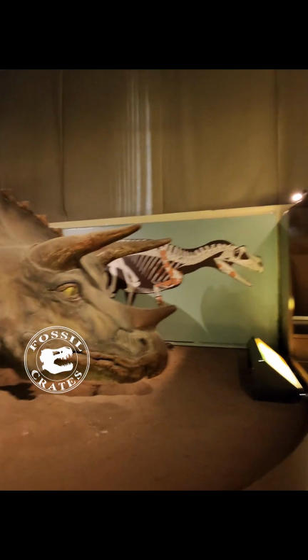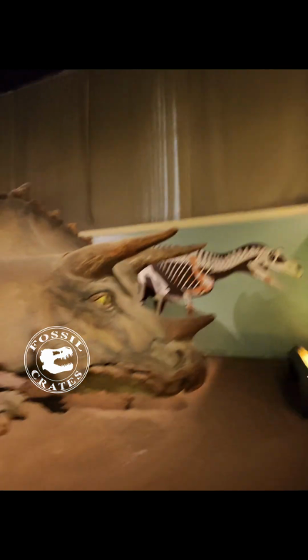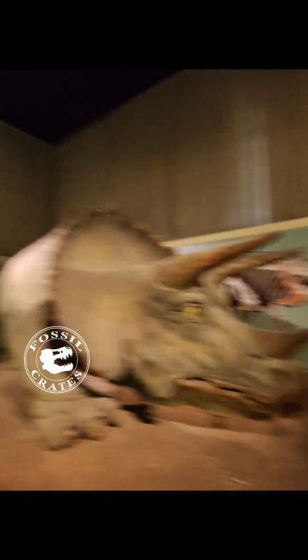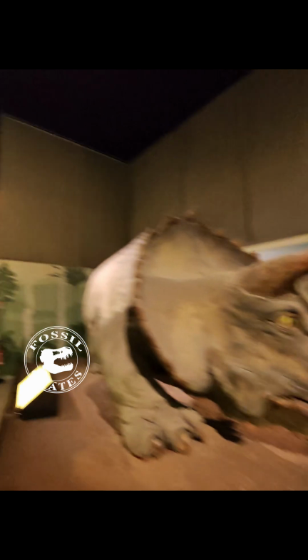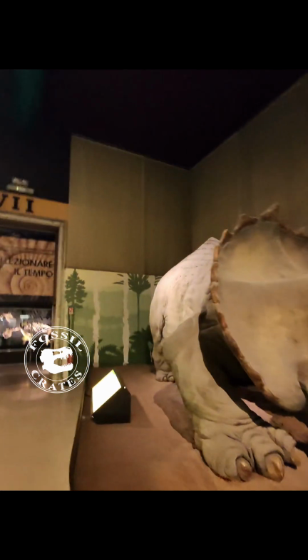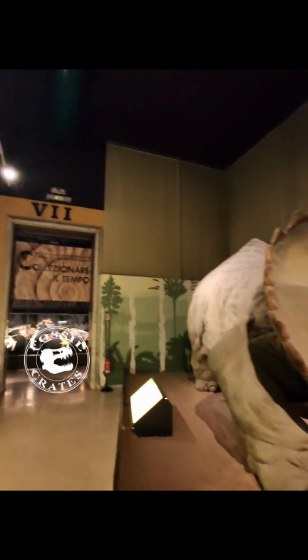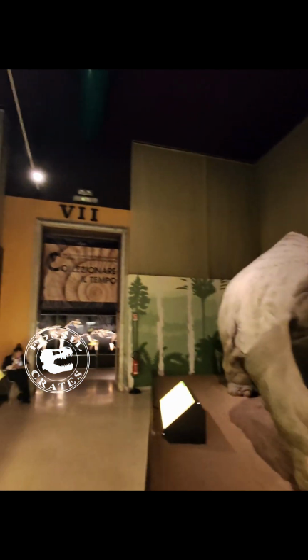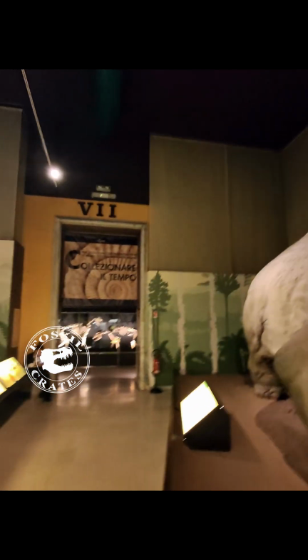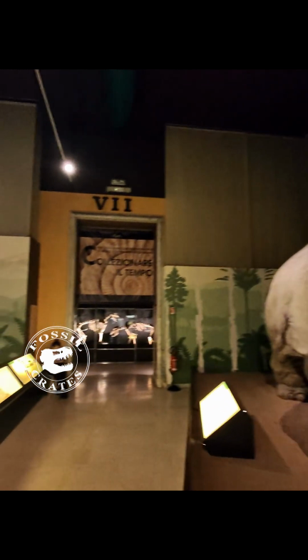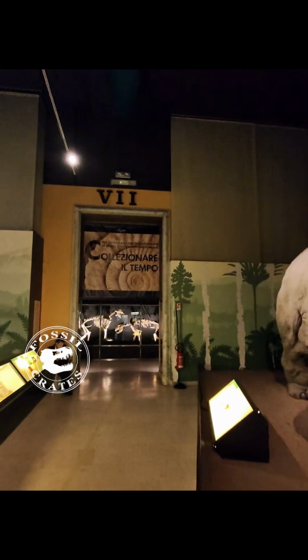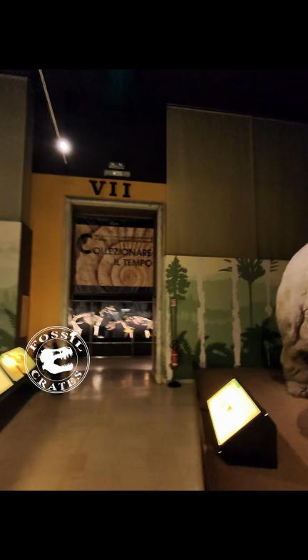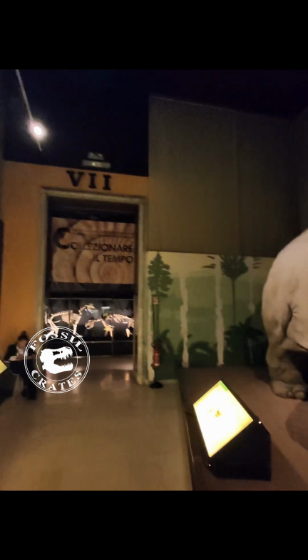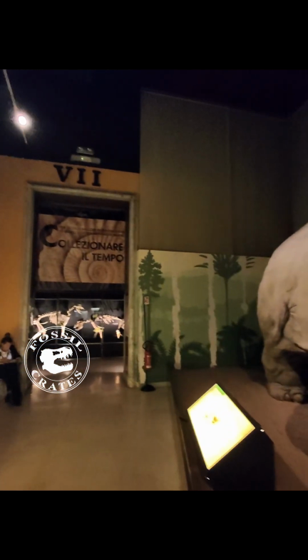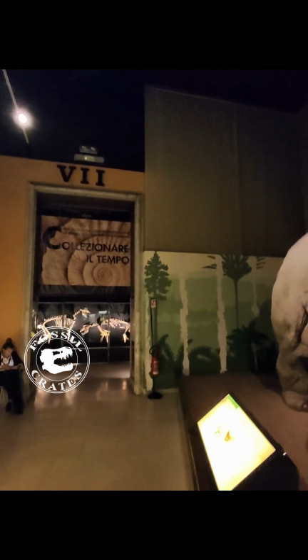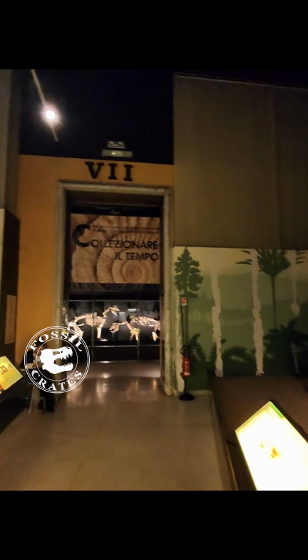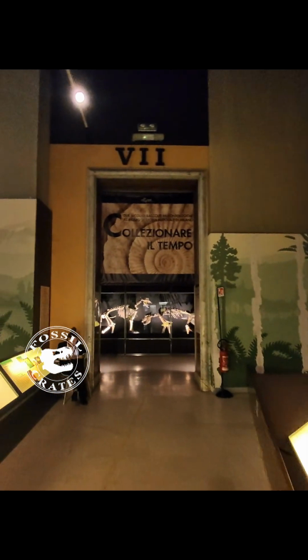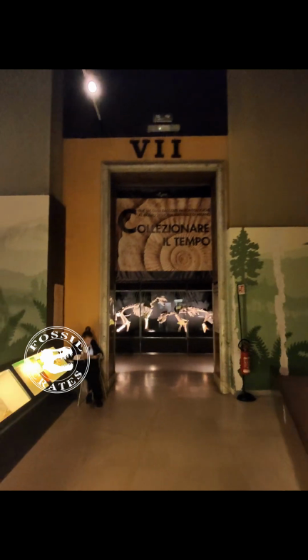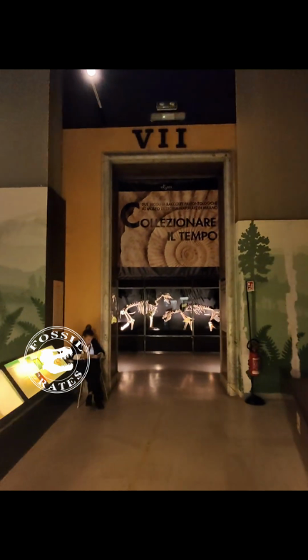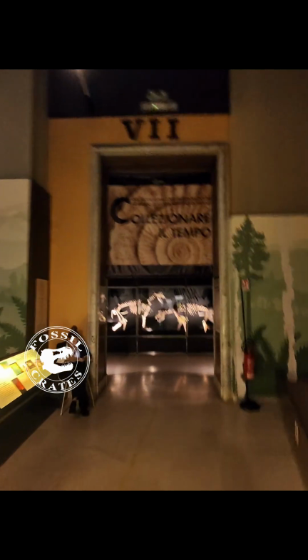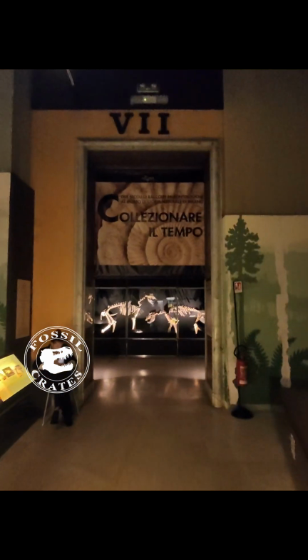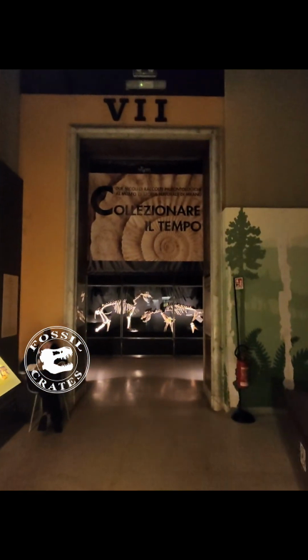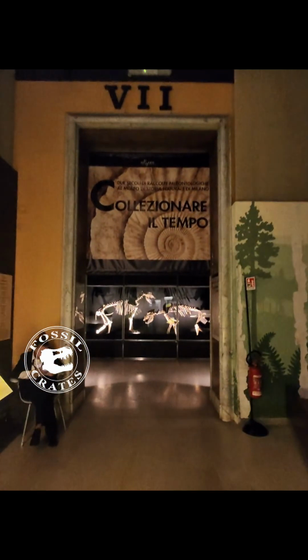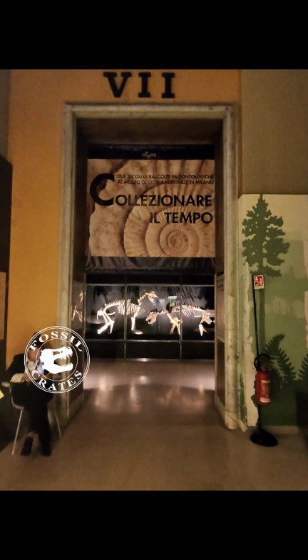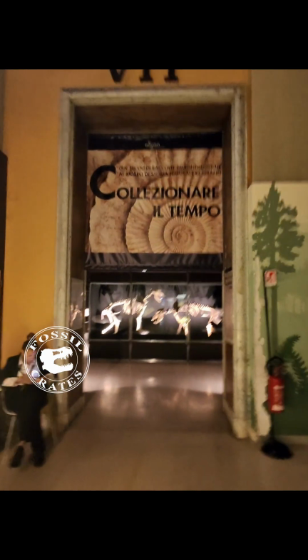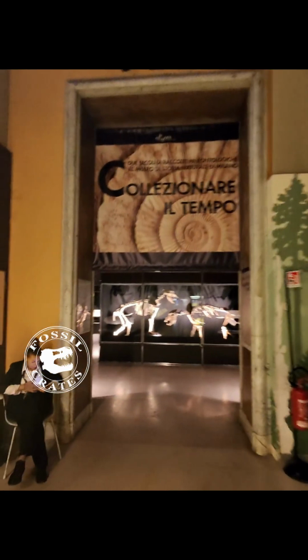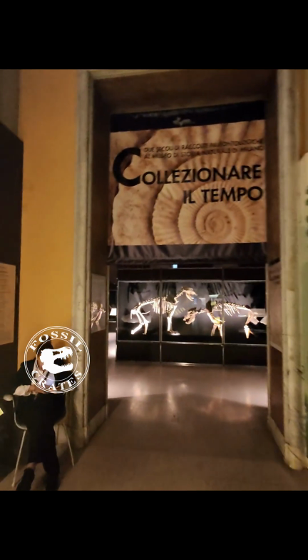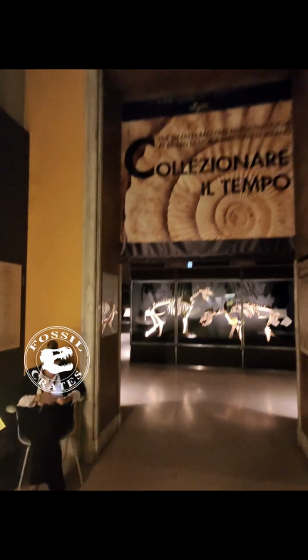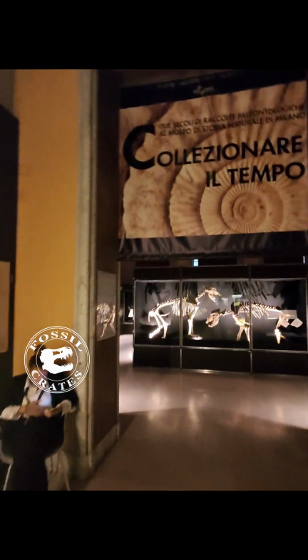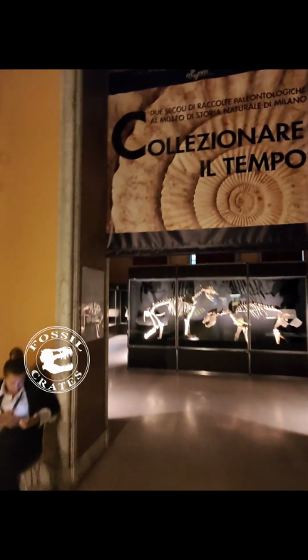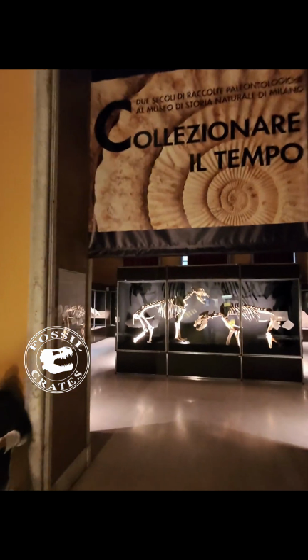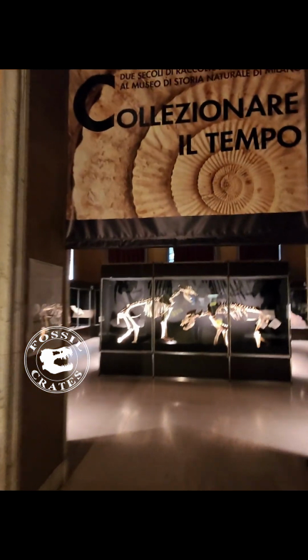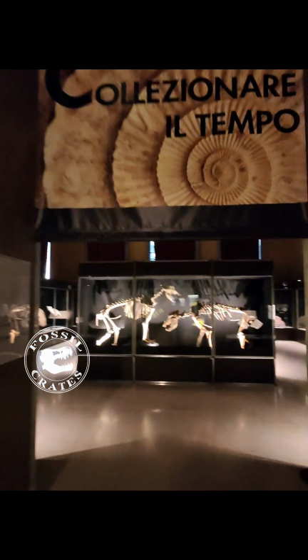And here's that aforementioned gigantic Triceratops sculpture. This may very well be one of the largest Triceratops life restorations in the world. It's pretty cool, and we'll come back into this hall in another video.